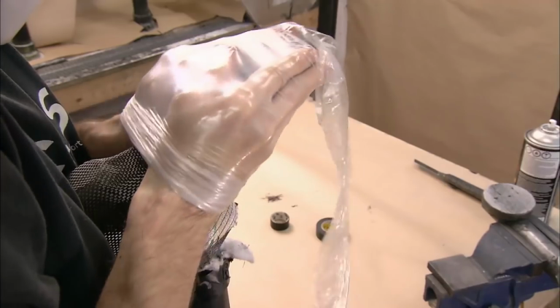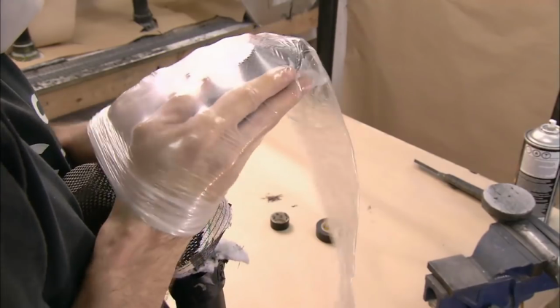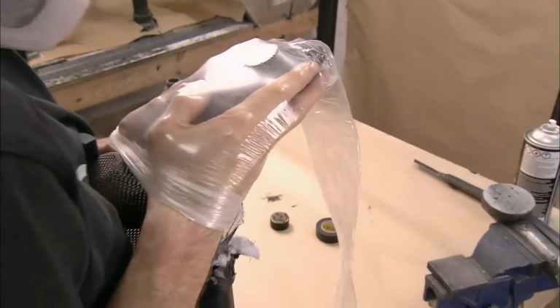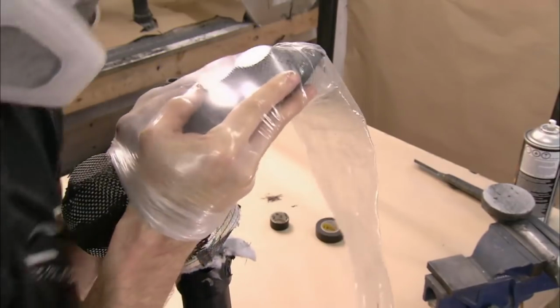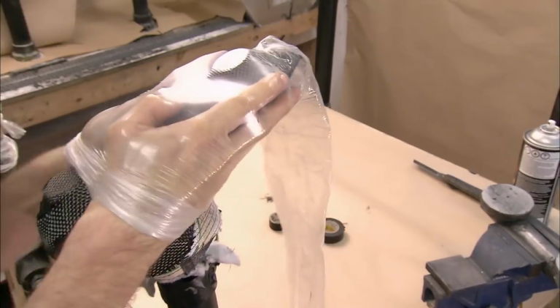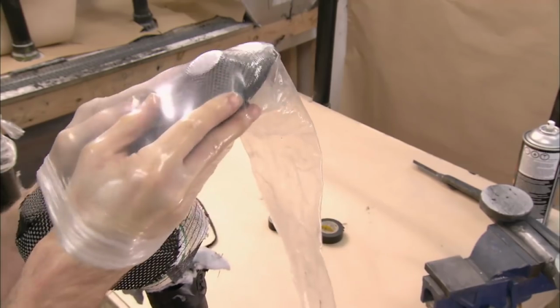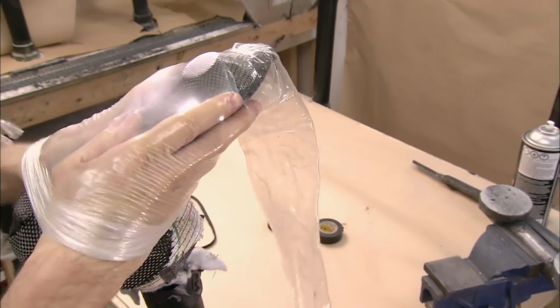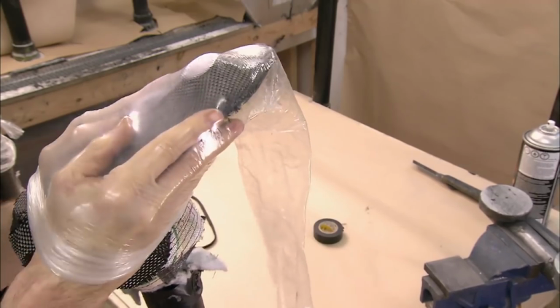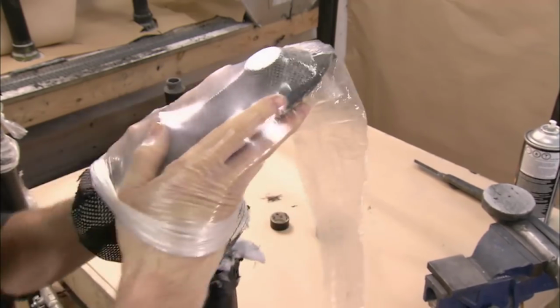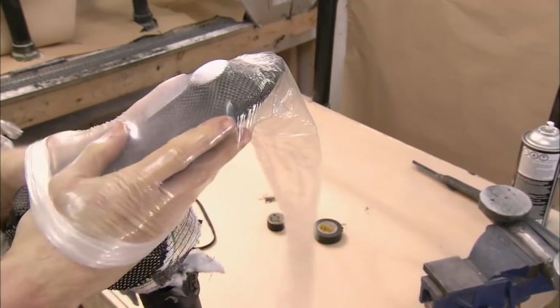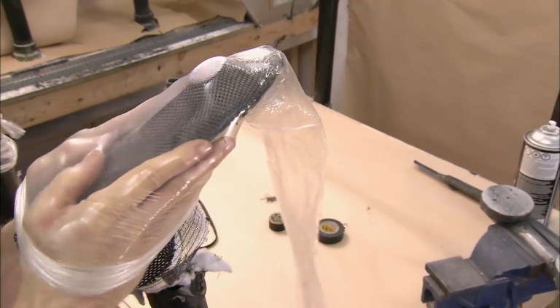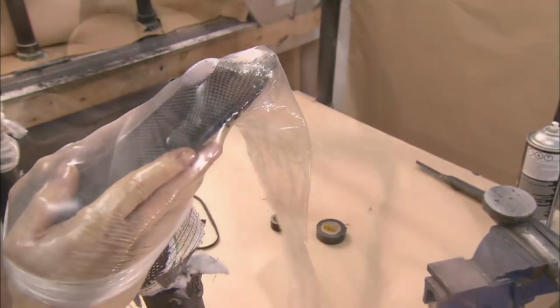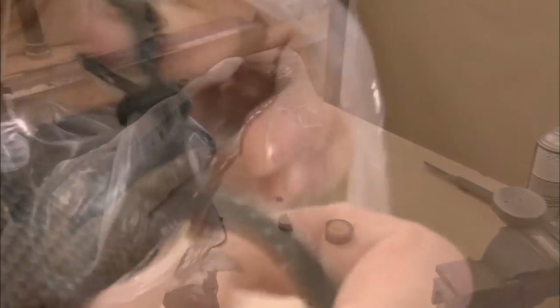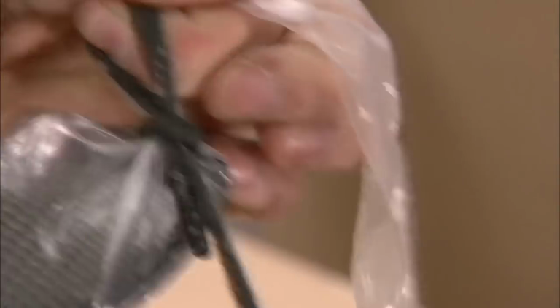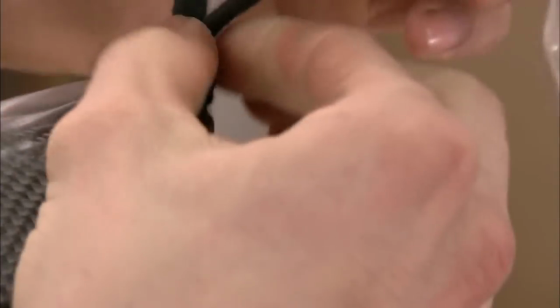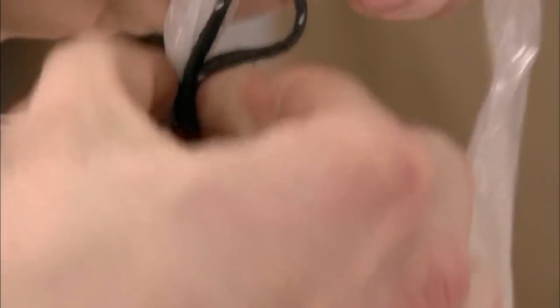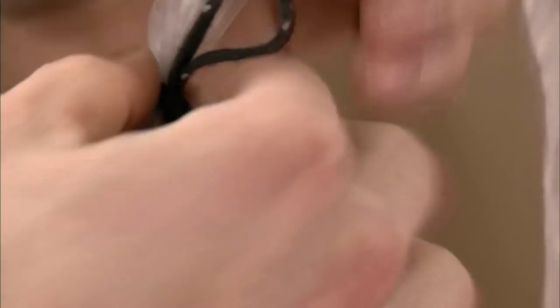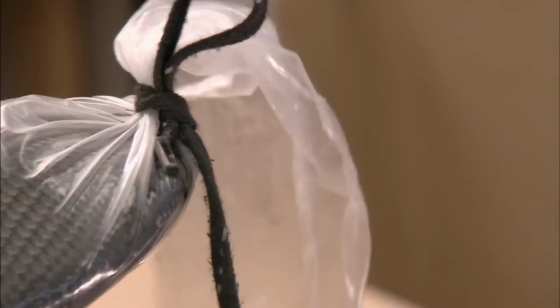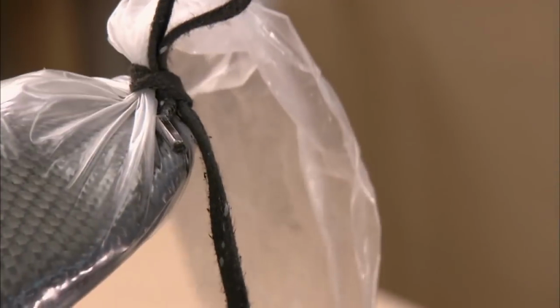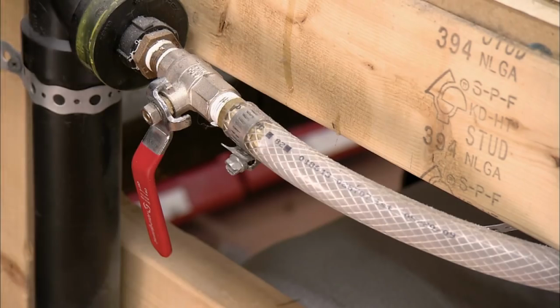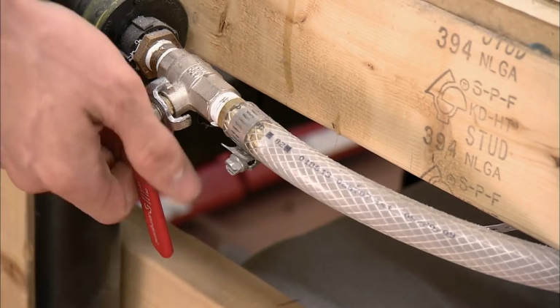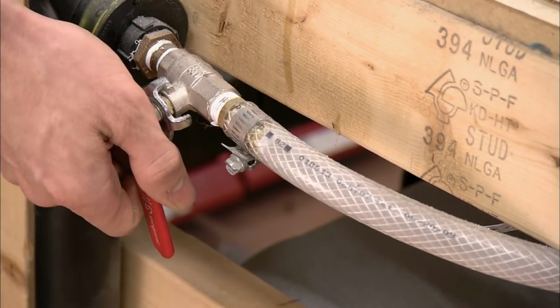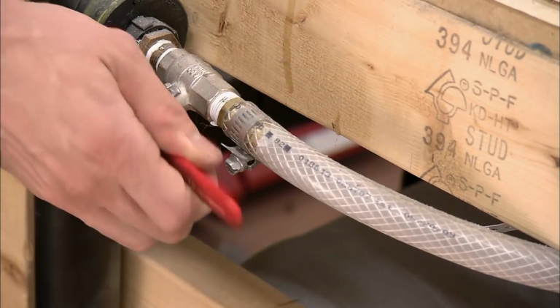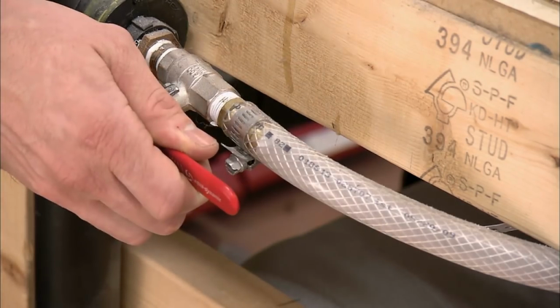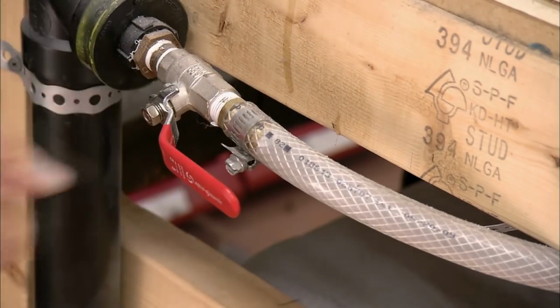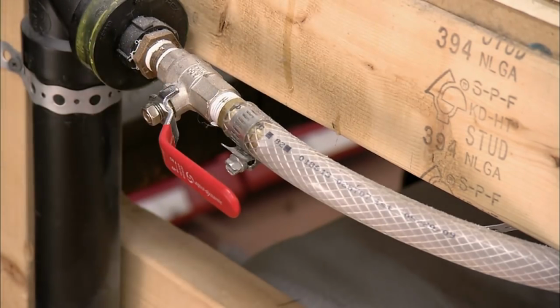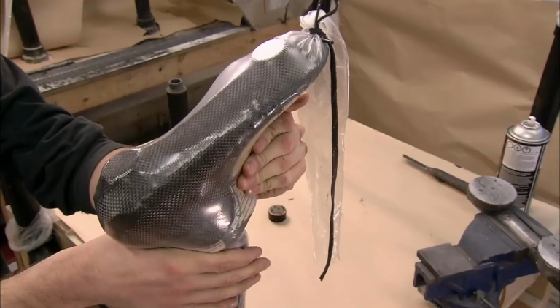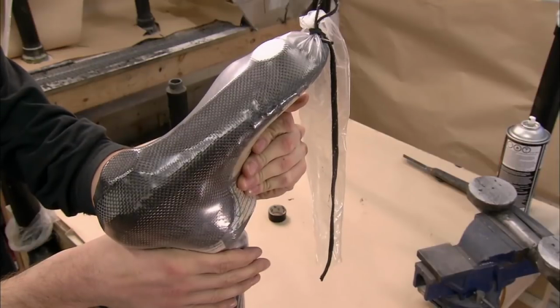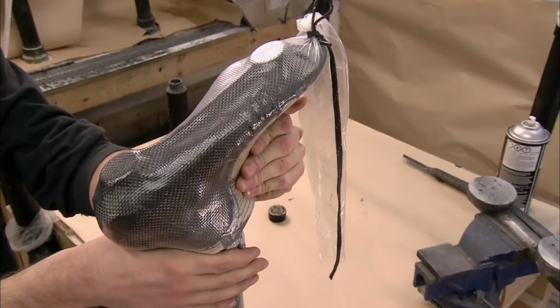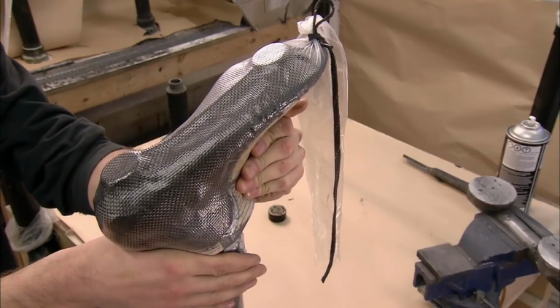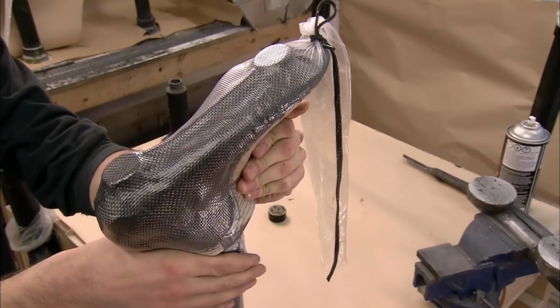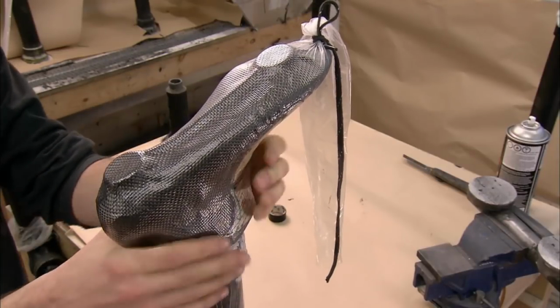Next, a plastic bag is pulled over the boot. They tie off the ends and vacuum out the air, which tightly compresses the layers of carbon fiber.